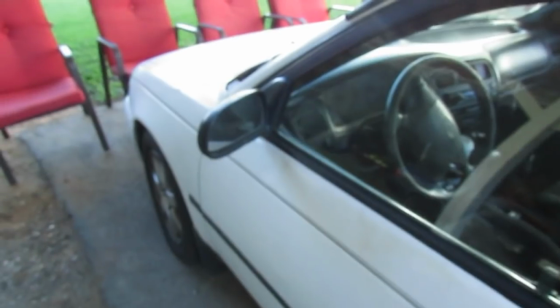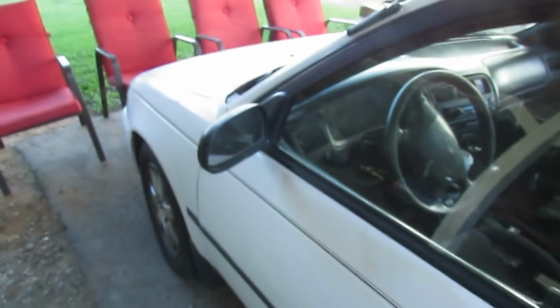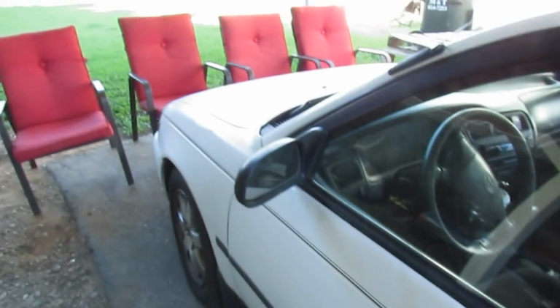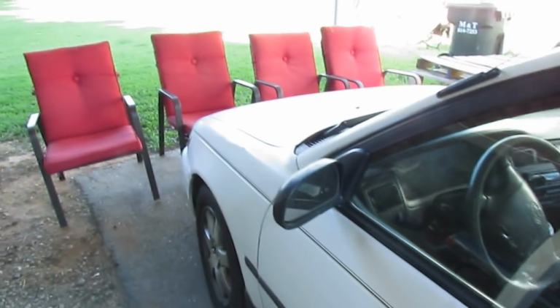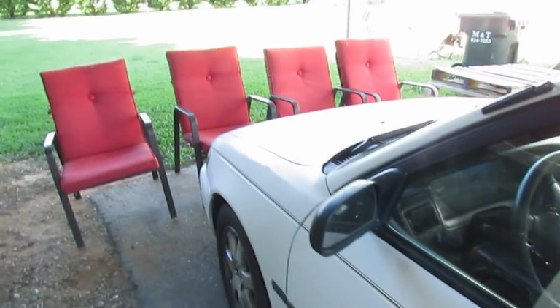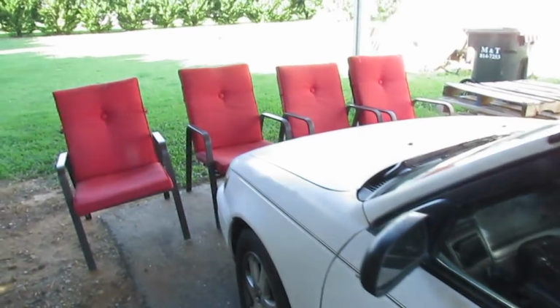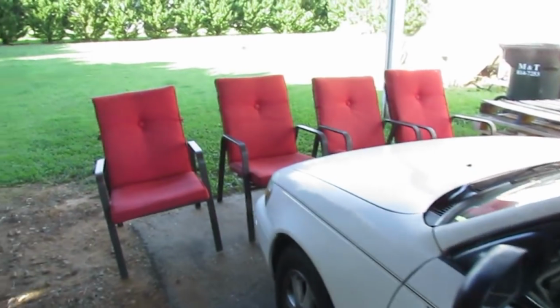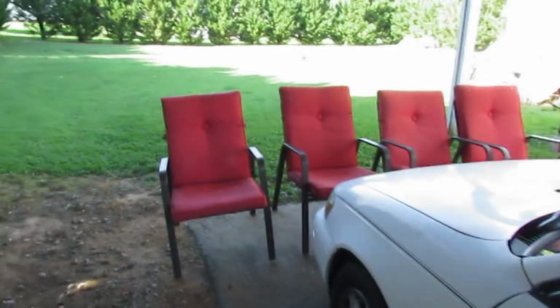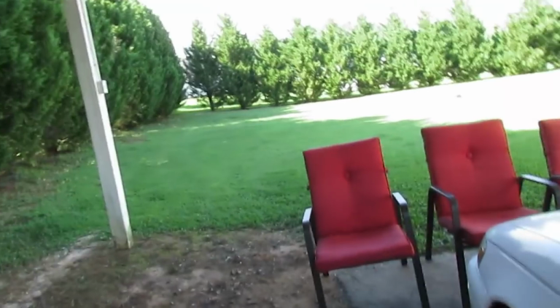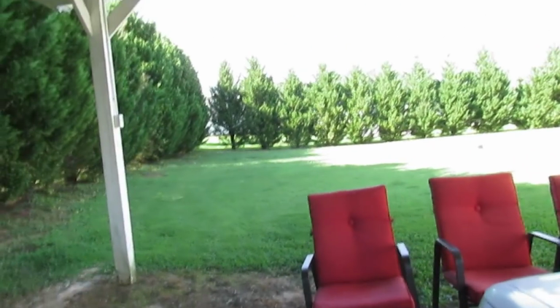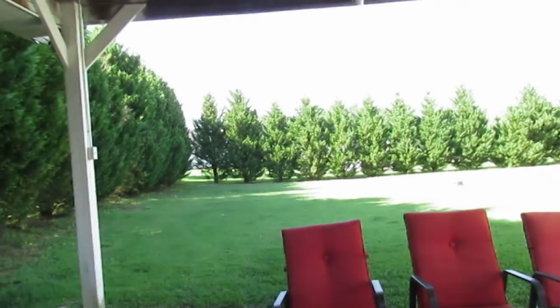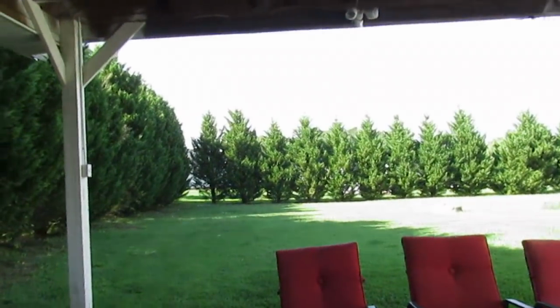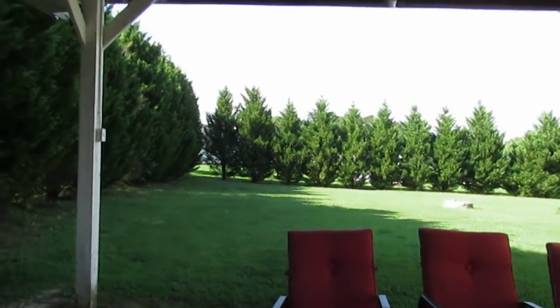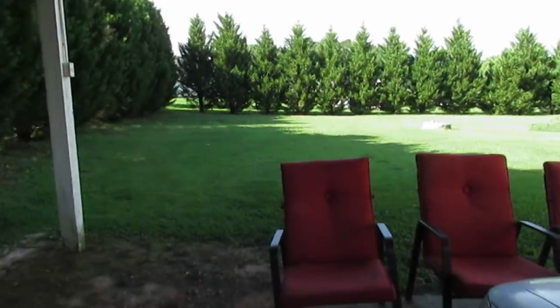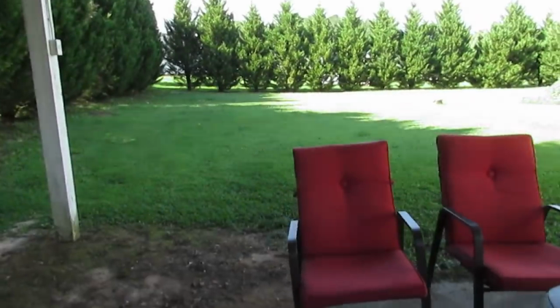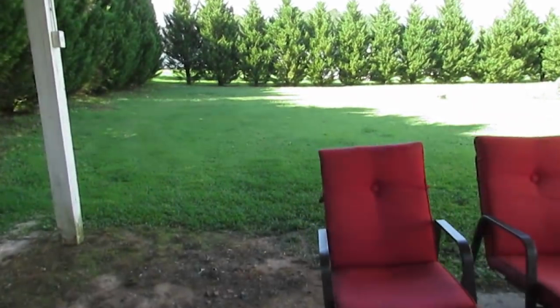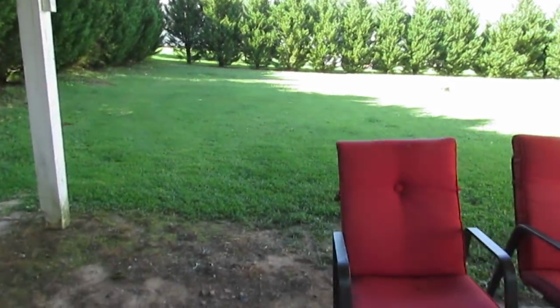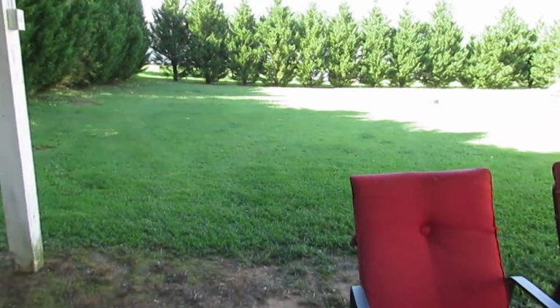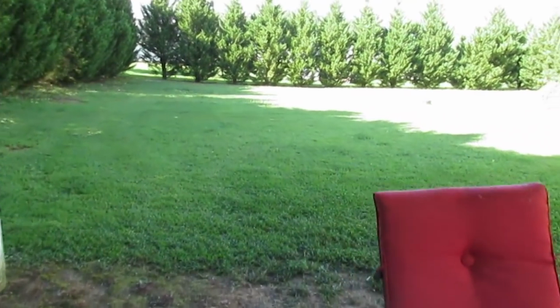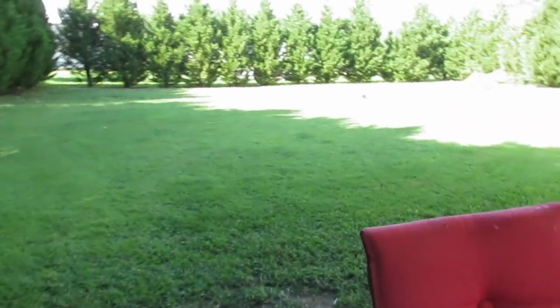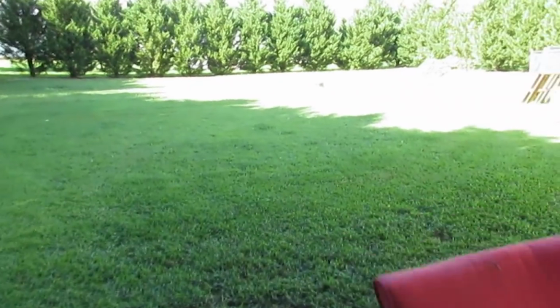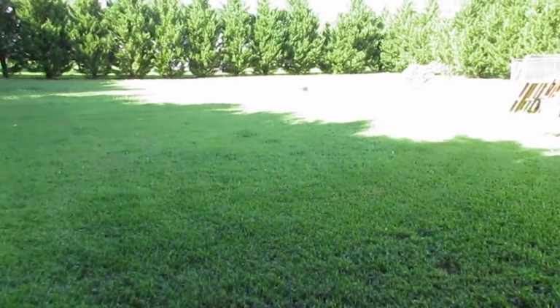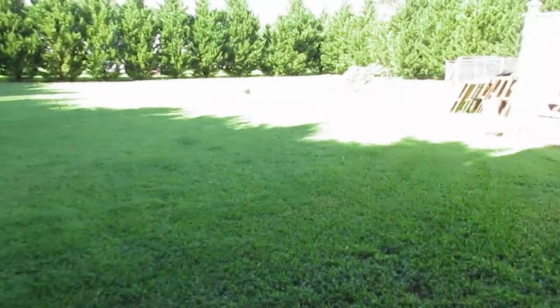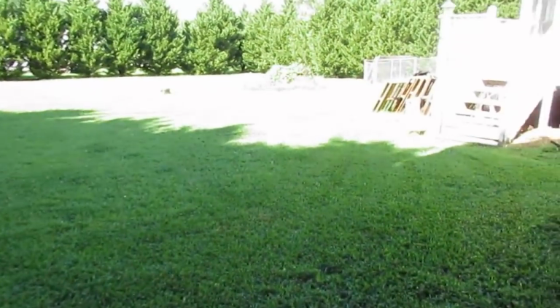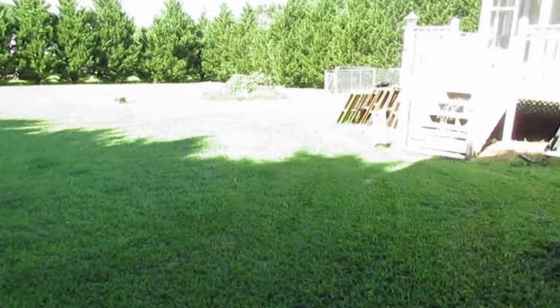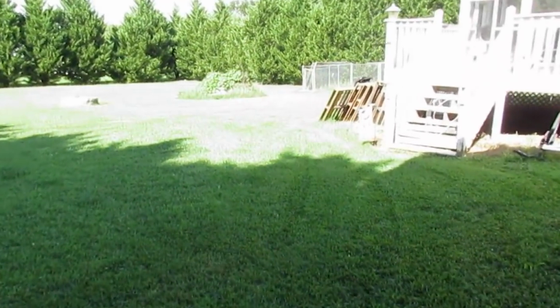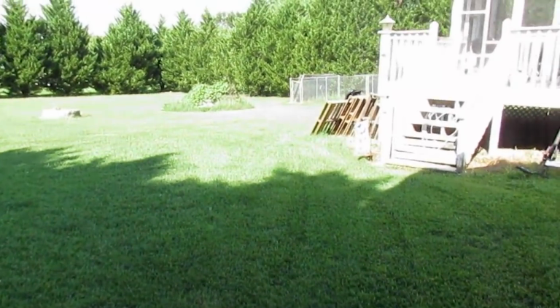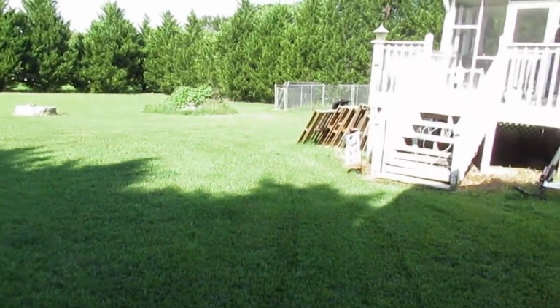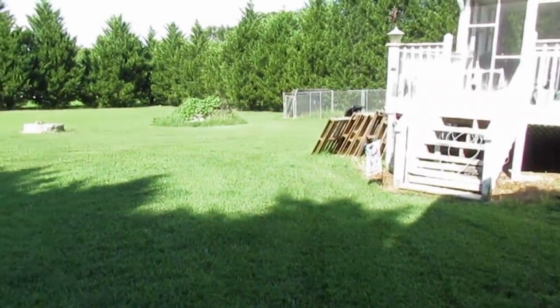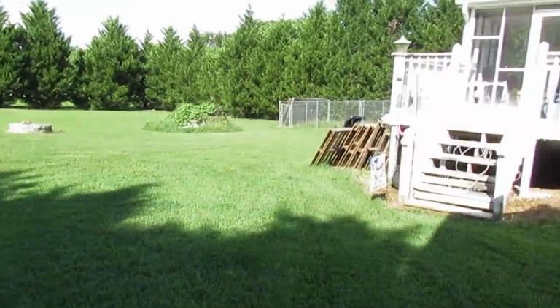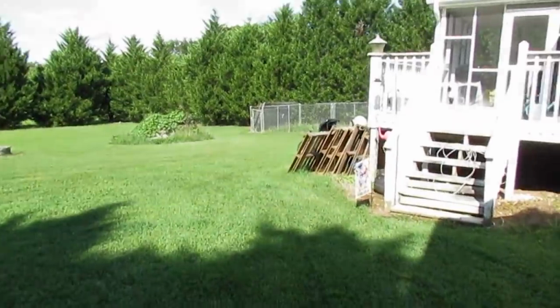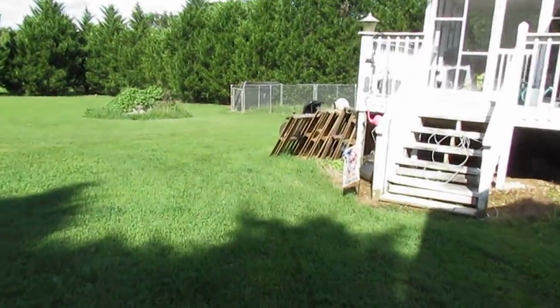We're starting today's video off with a question. It involves an MTD yard machines tractor that I bought for my mom this year.